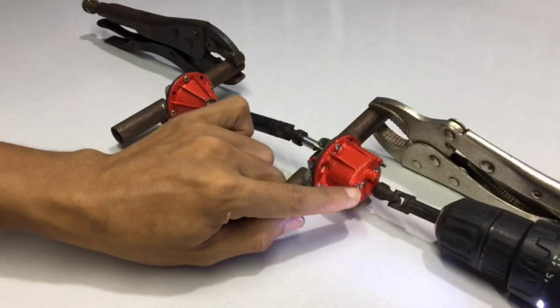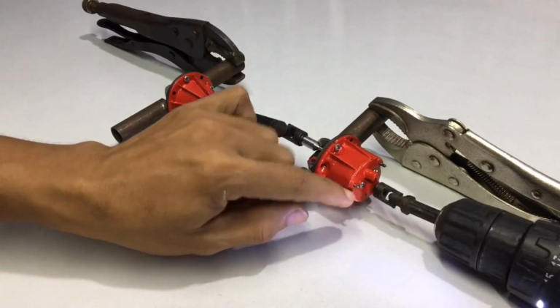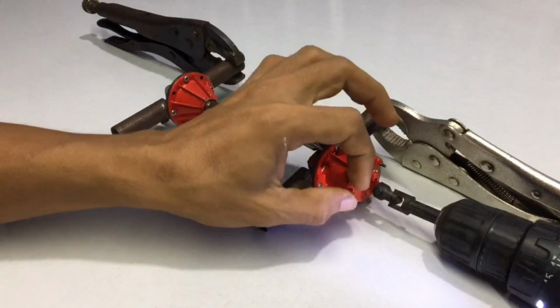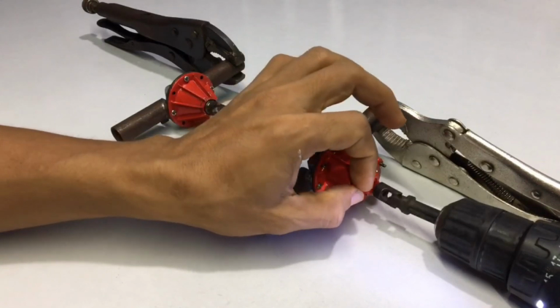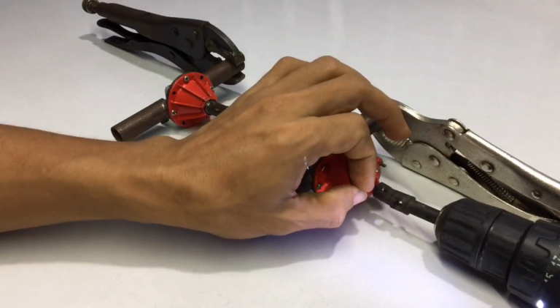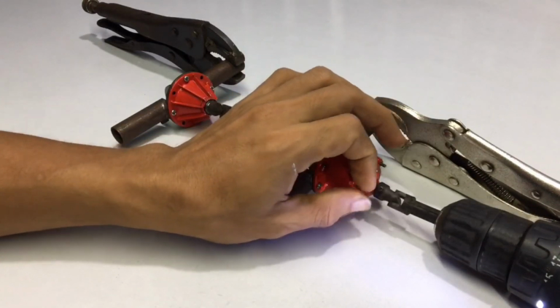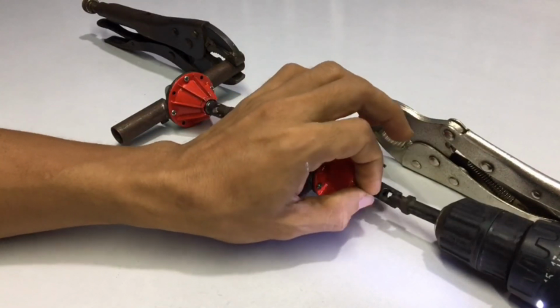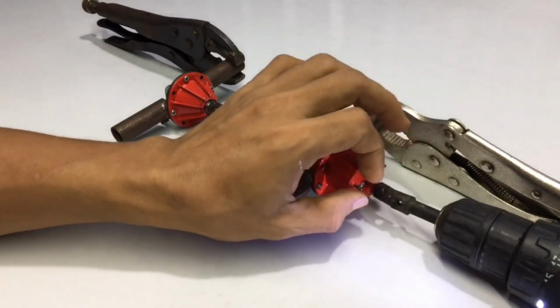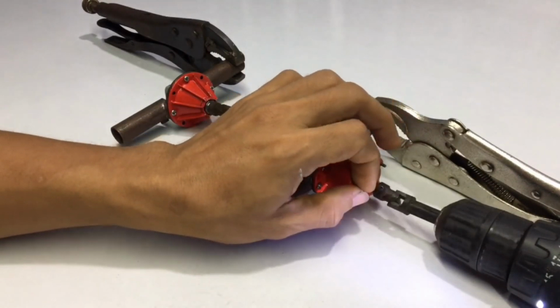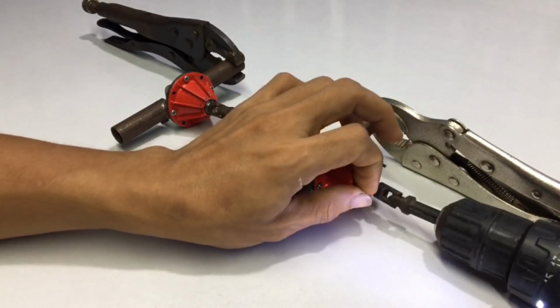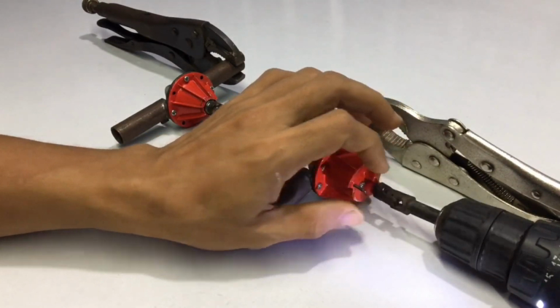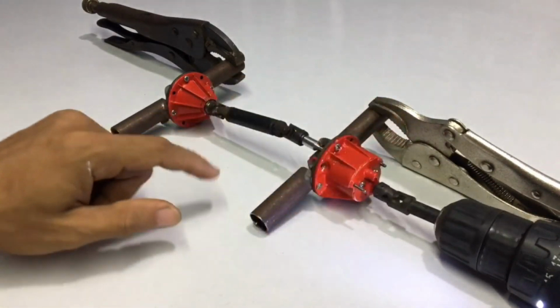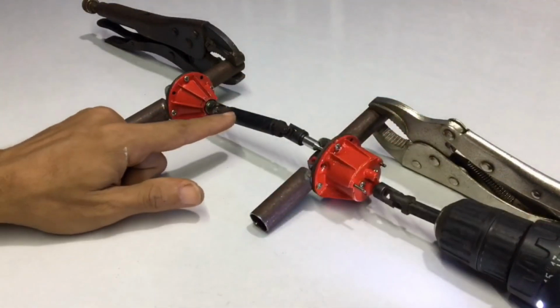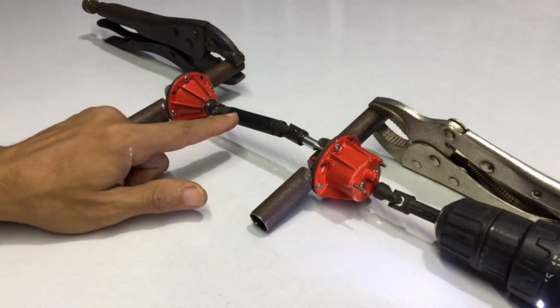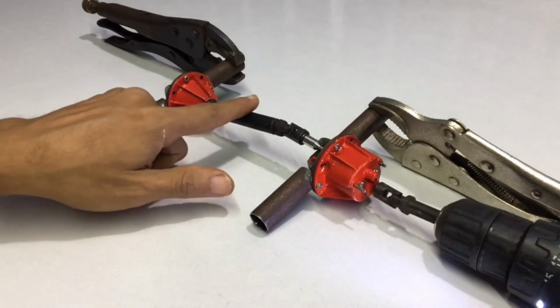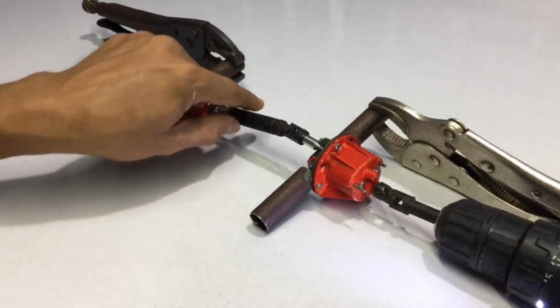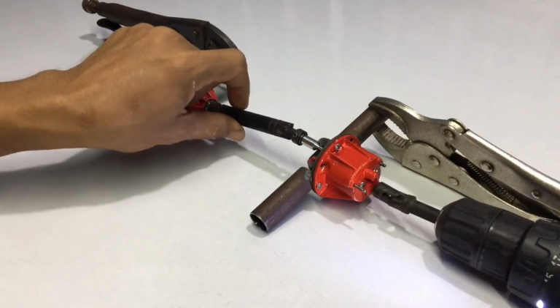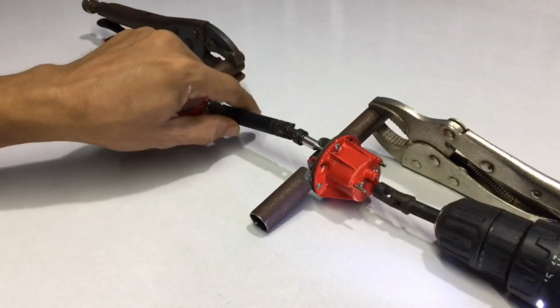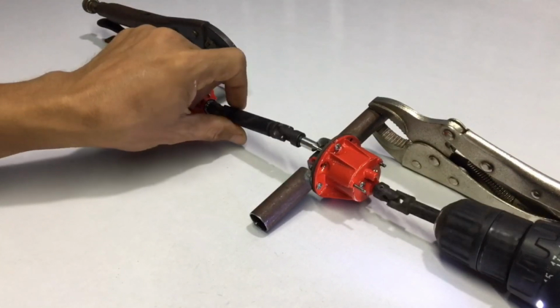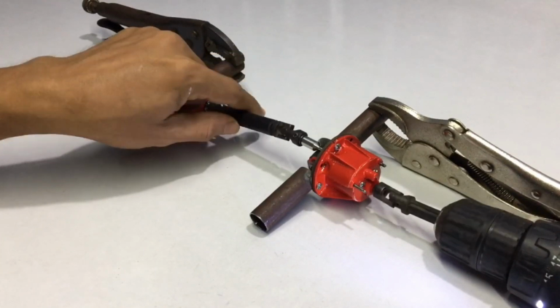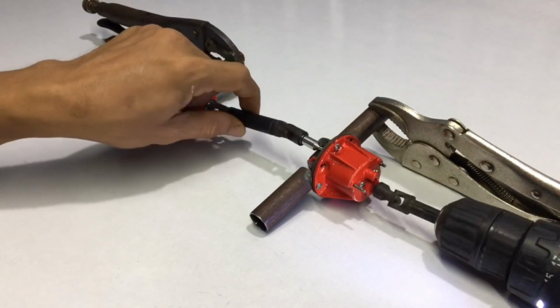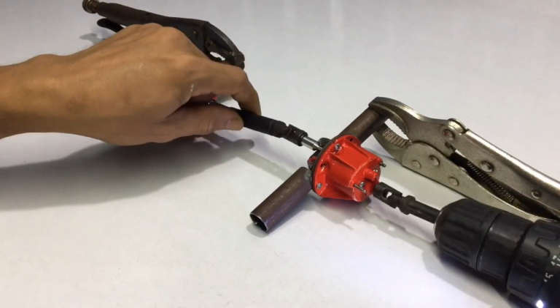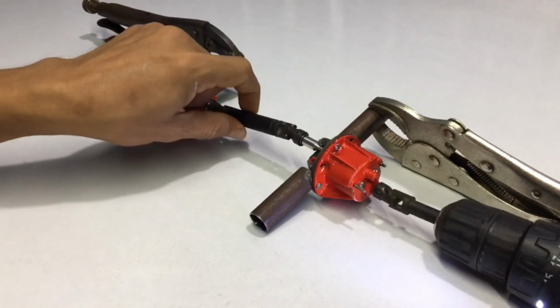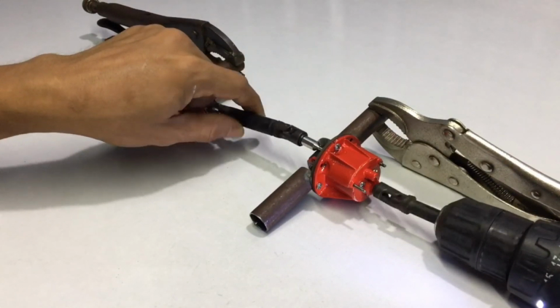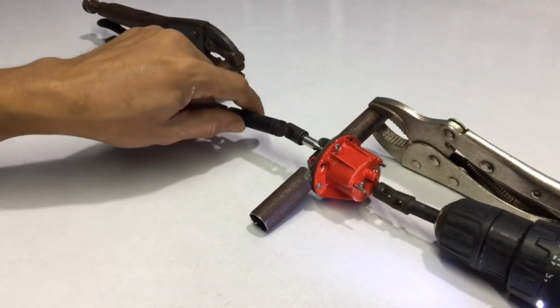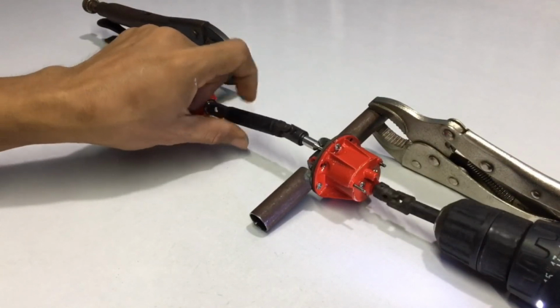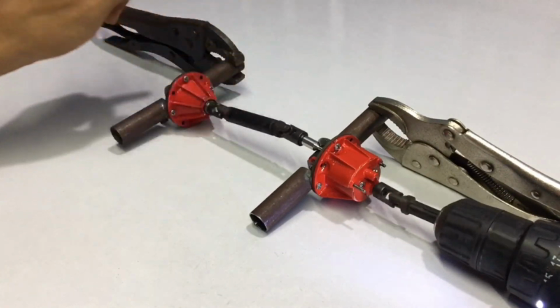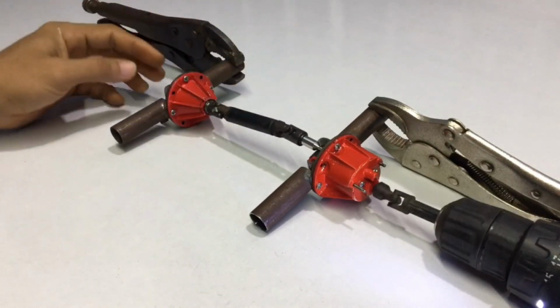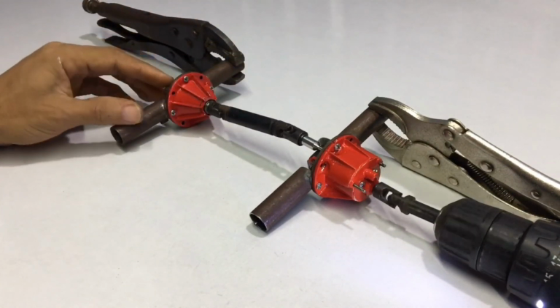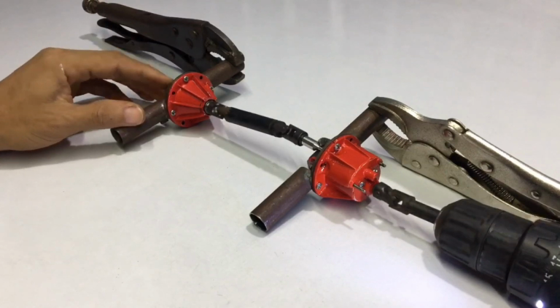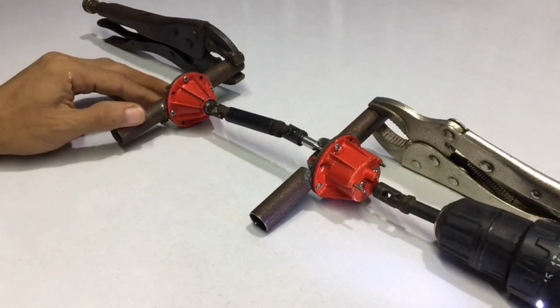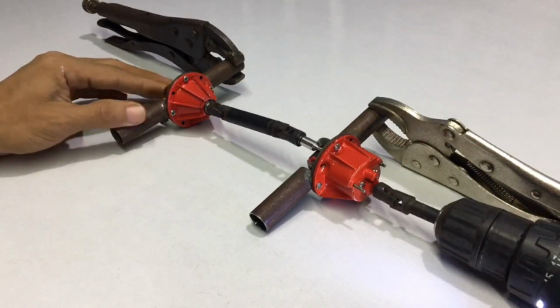Now look at what I am pointing at. I will pull it forward. After I pulled it, now look at the drive shaft — it stopped working. So we see that the end axle has been disconnected.